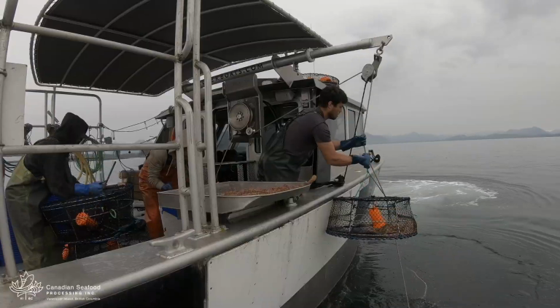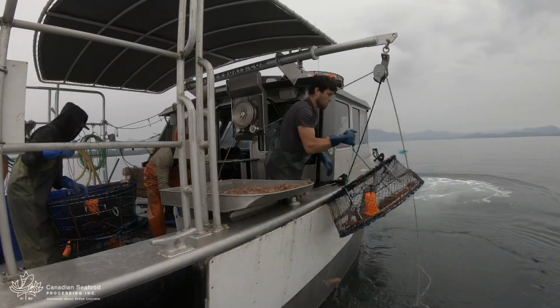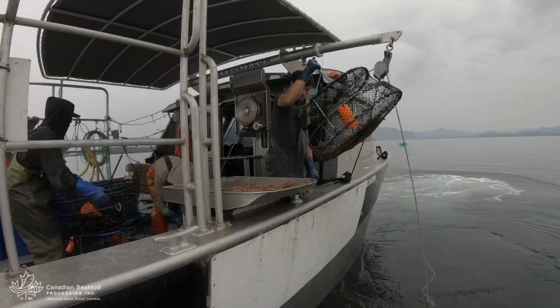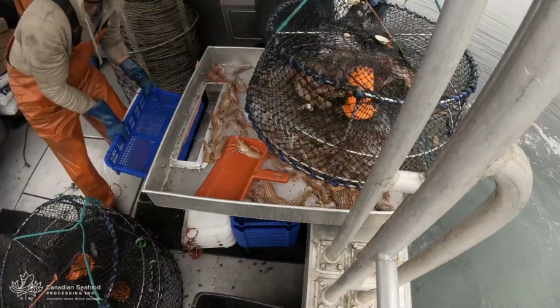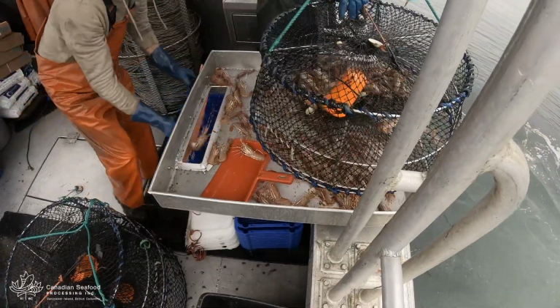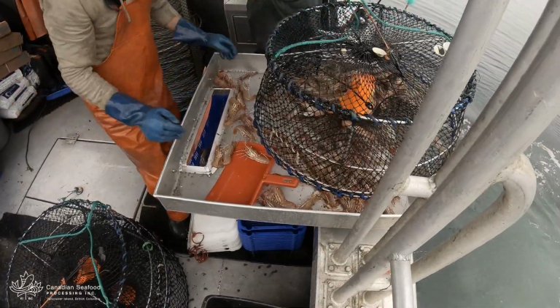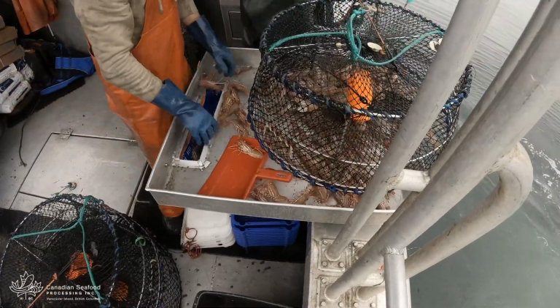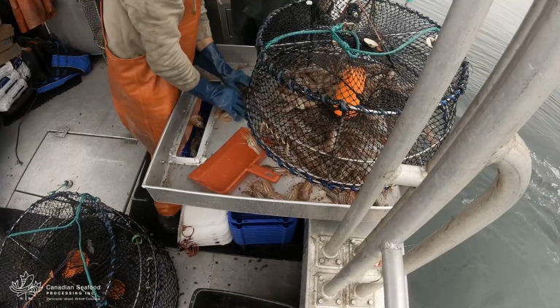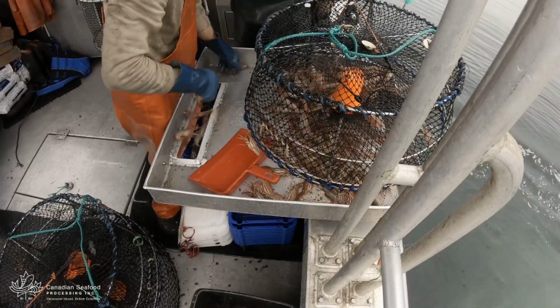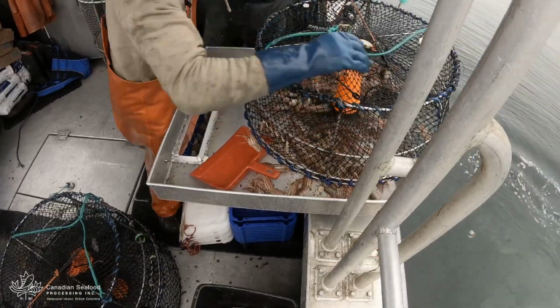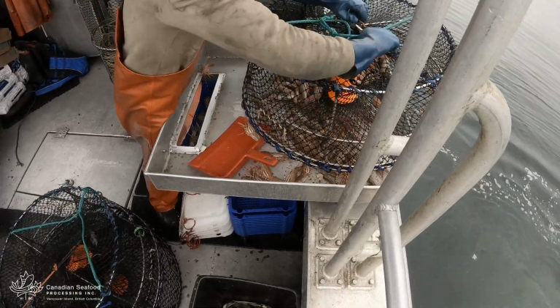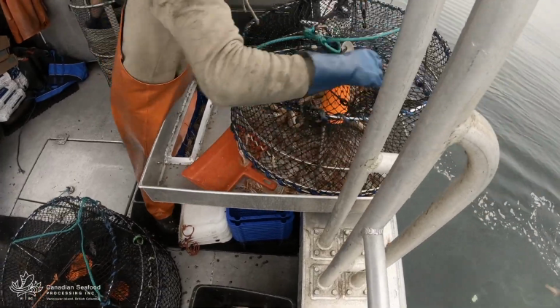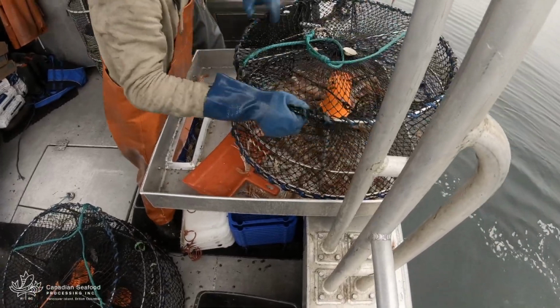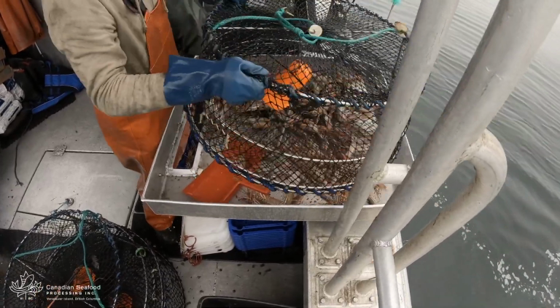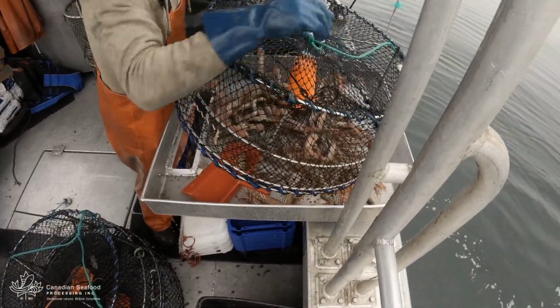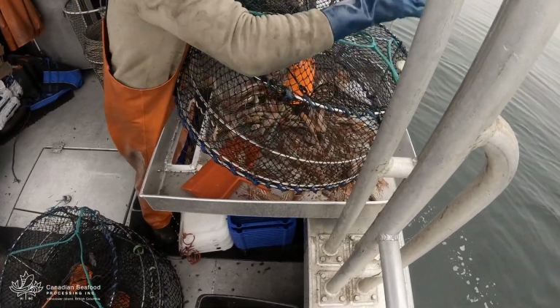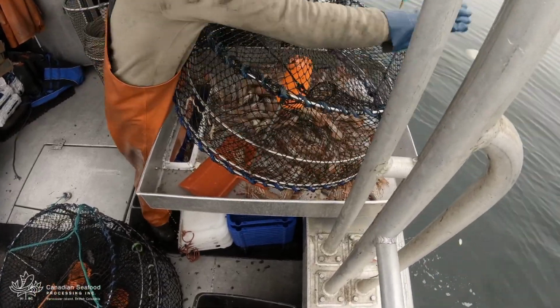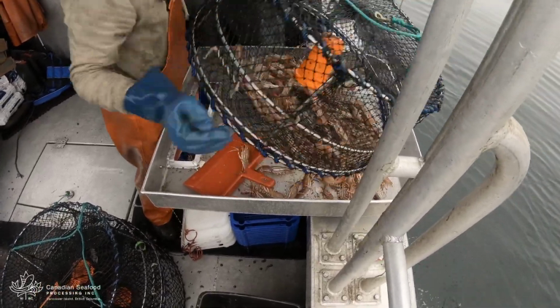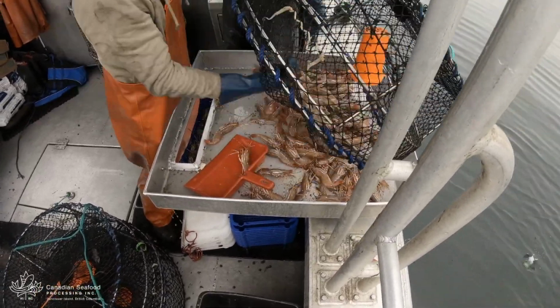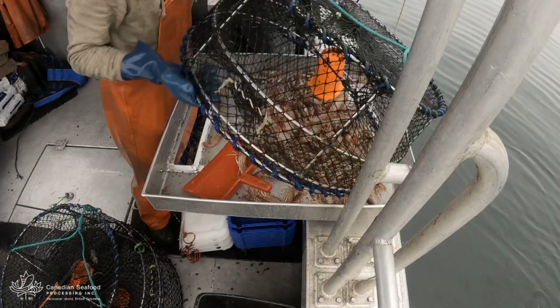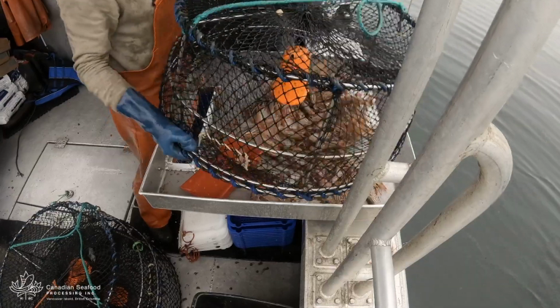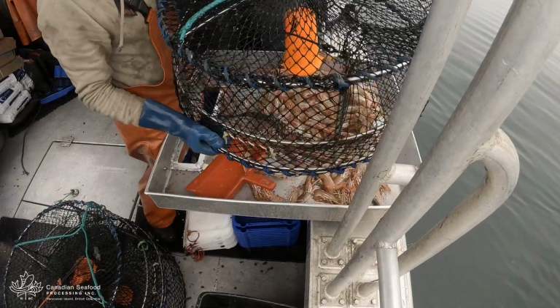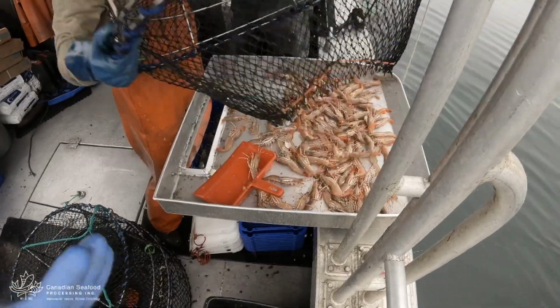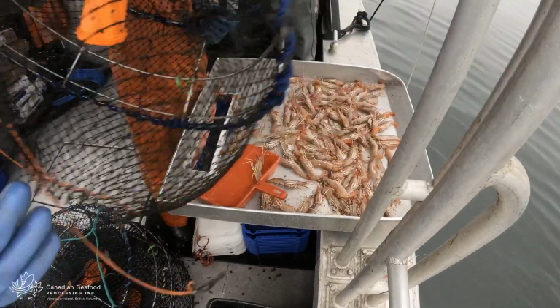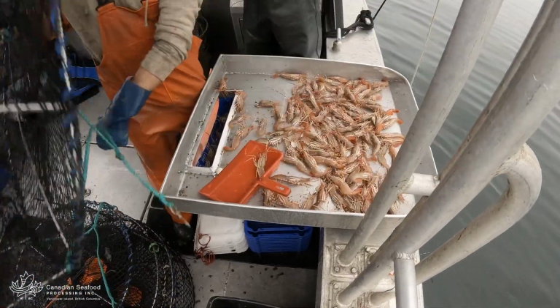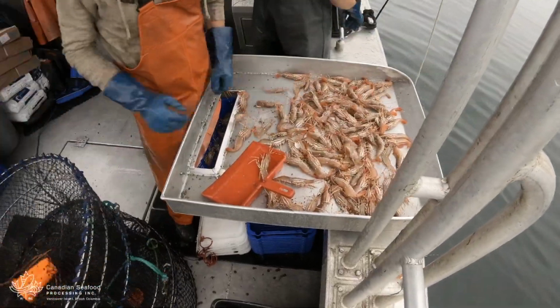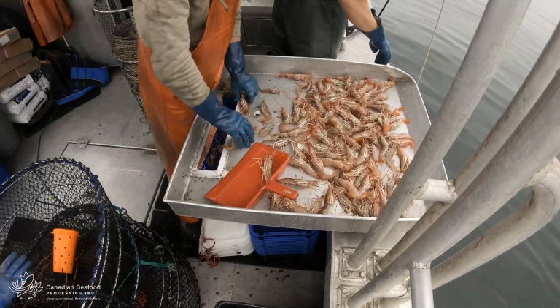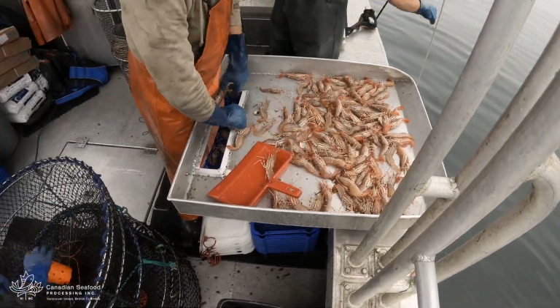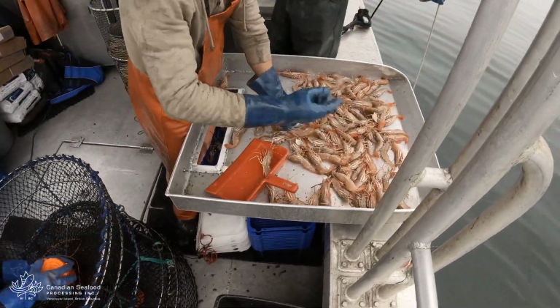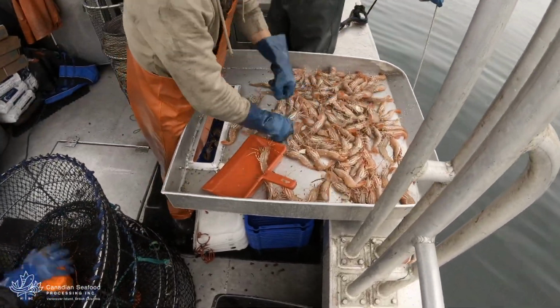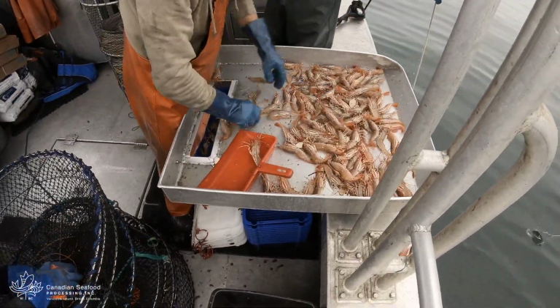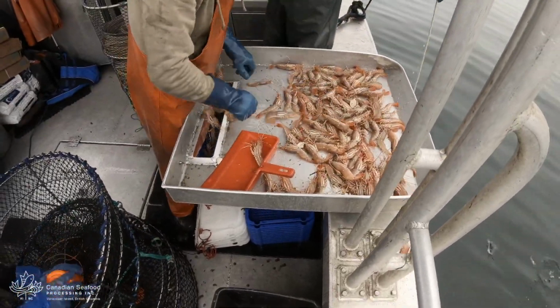Once on site, the crew hooks onto the traps, starts pulling them up and hauls their catch. The prawns are sorted so the bycatch, undersized and female prawns are released and put back into the water.